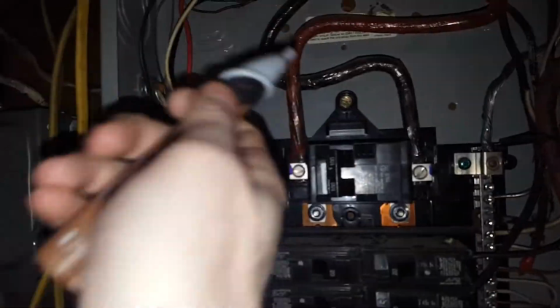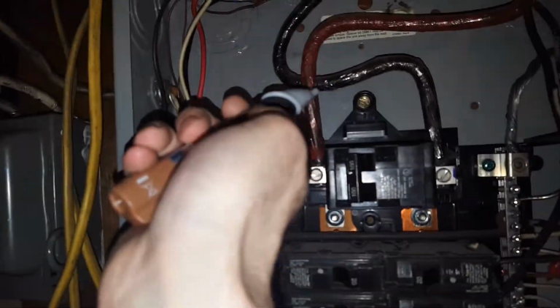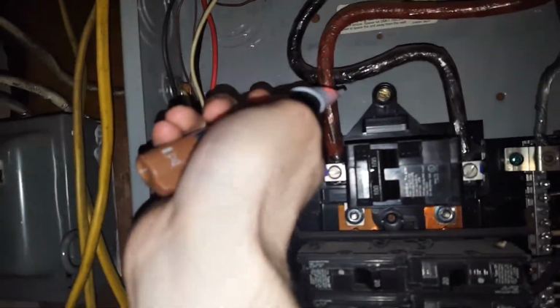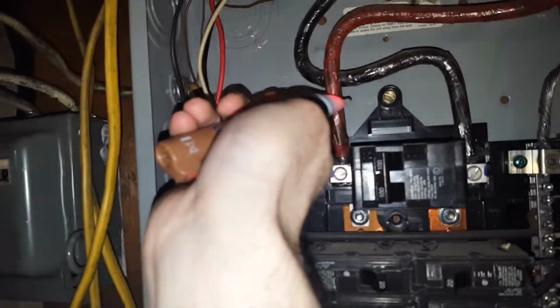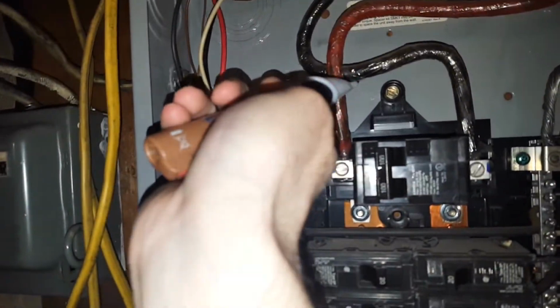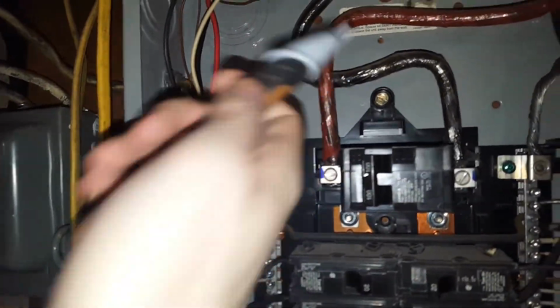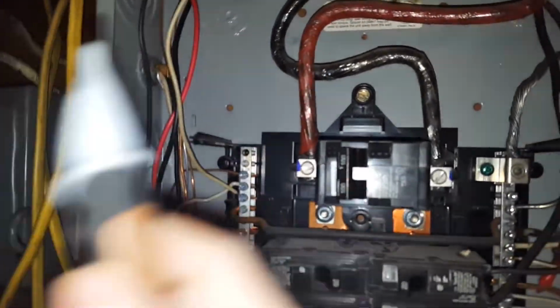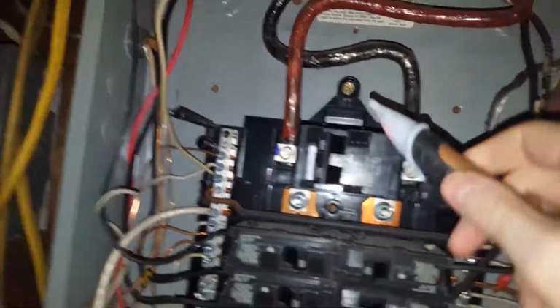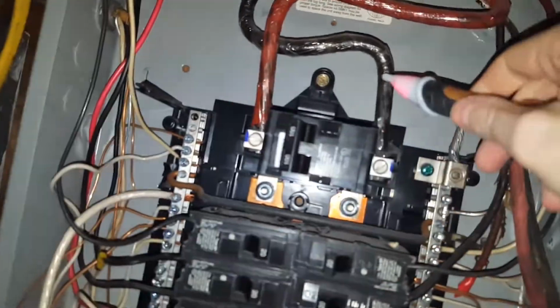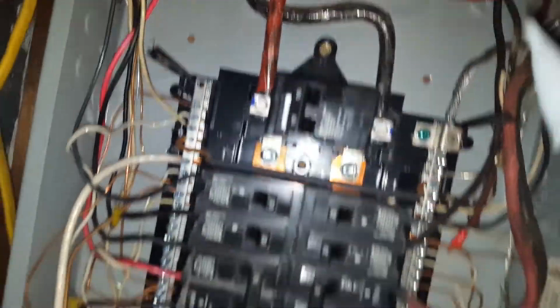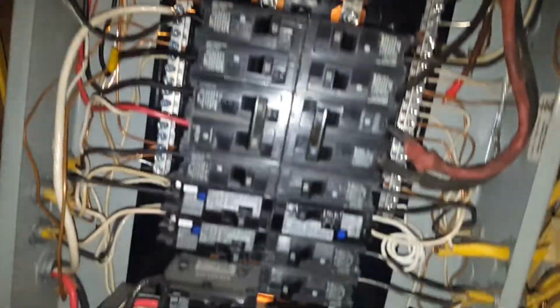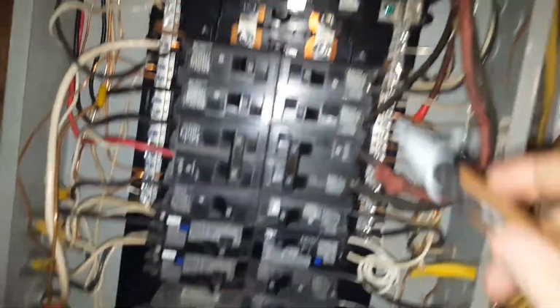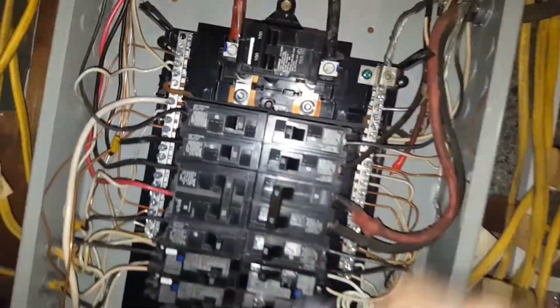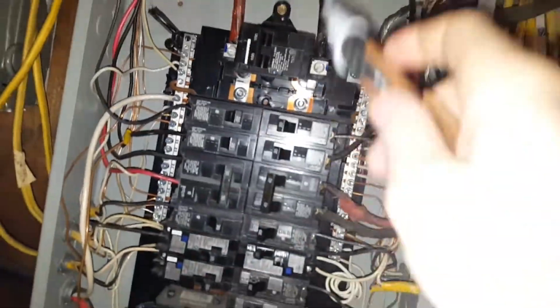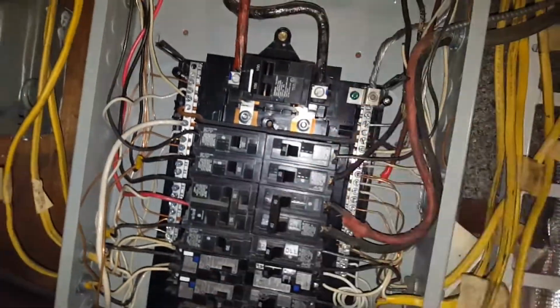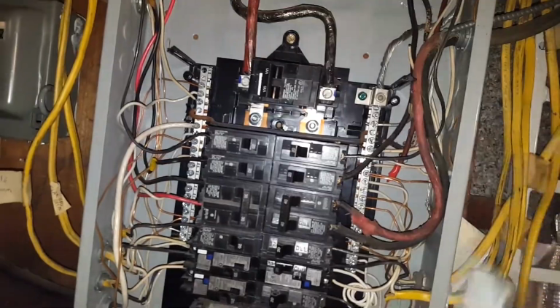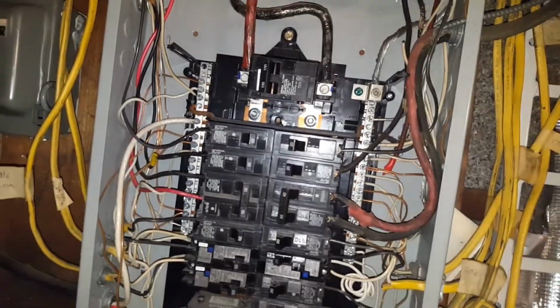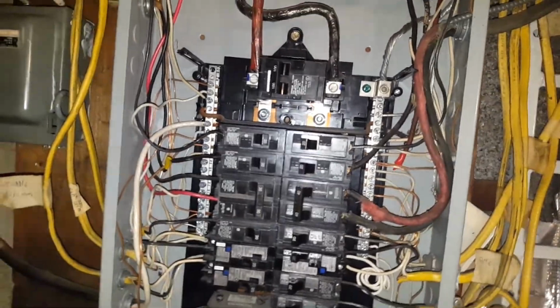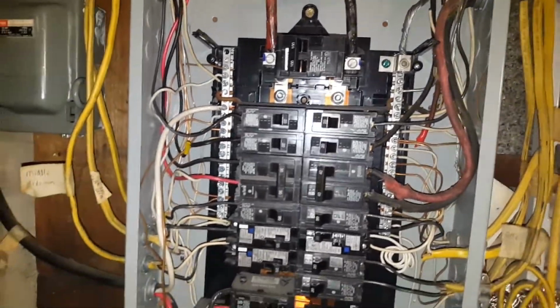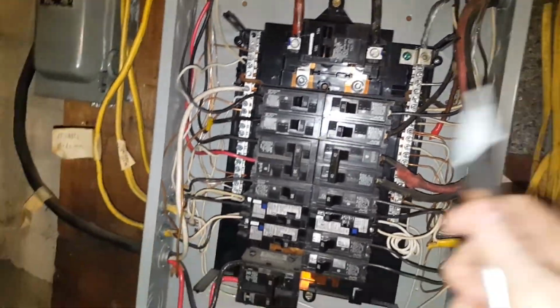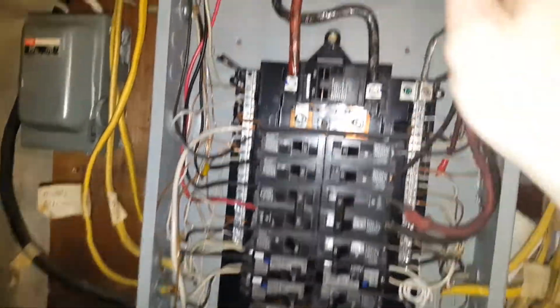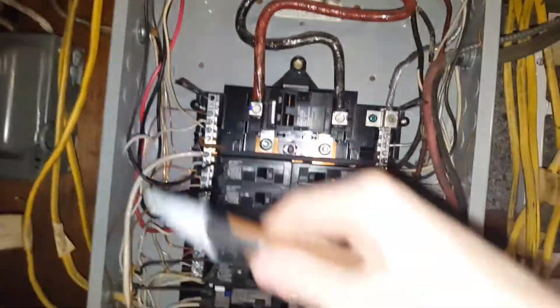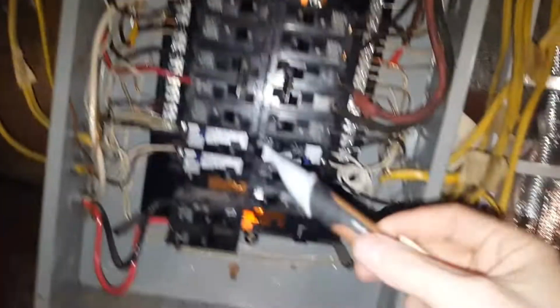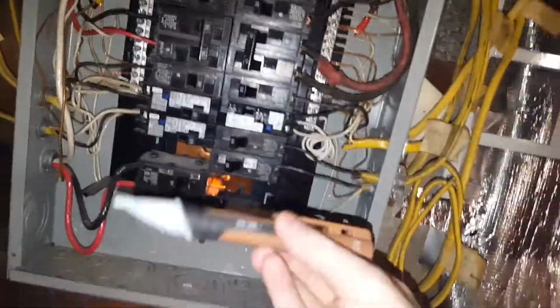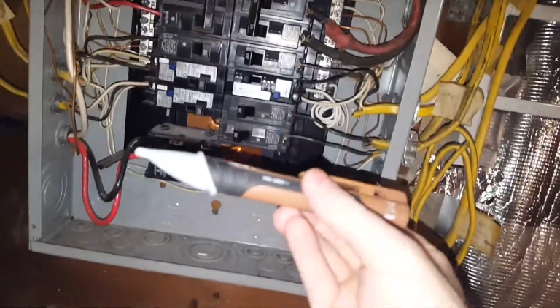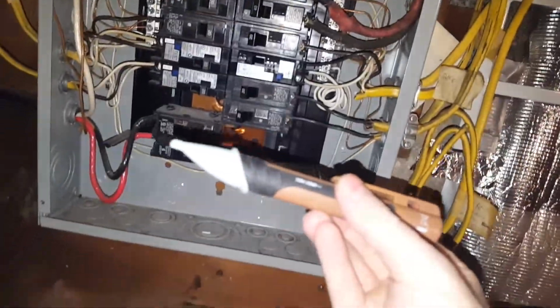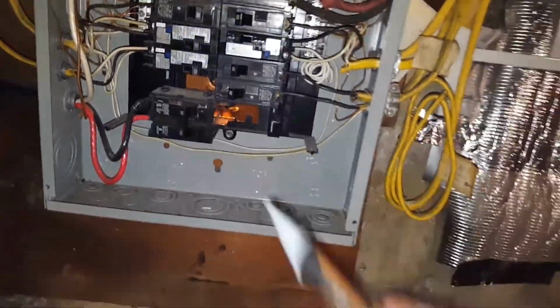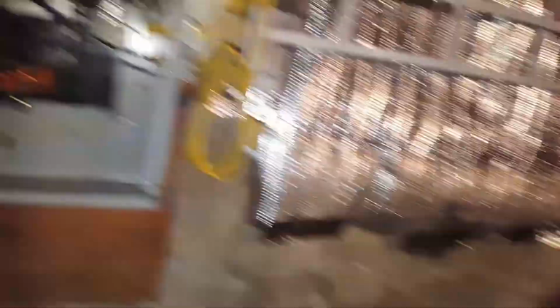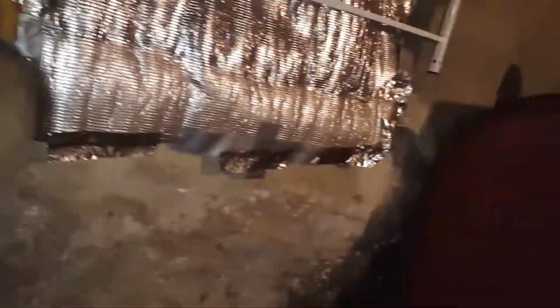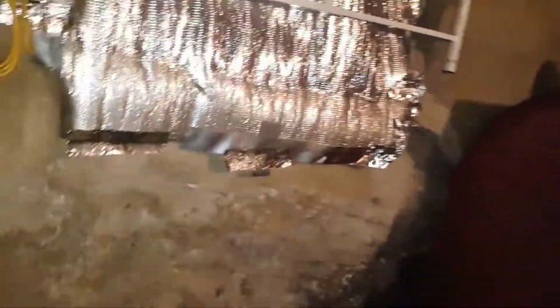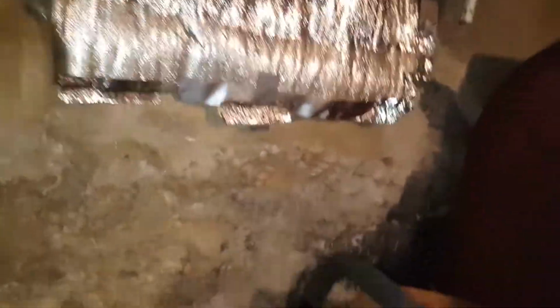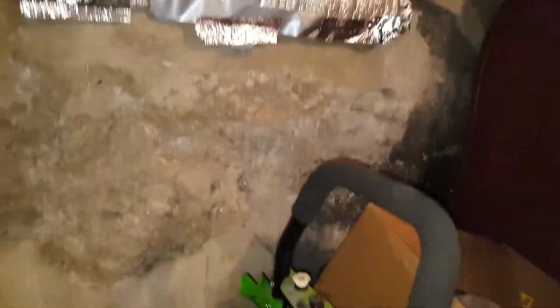Test everything. Obviously that's hot. Two bus bars — they're all hot. When I turn this off, I'll use this to make sure there's no power on.